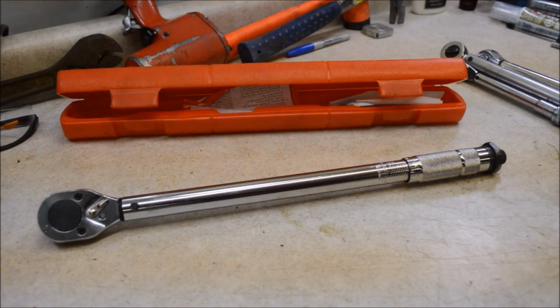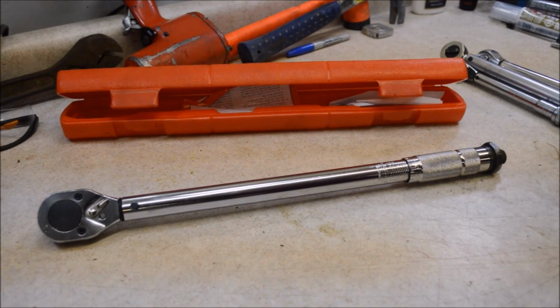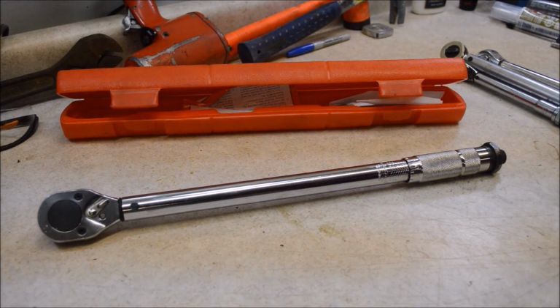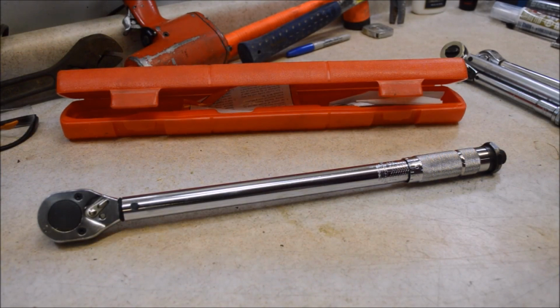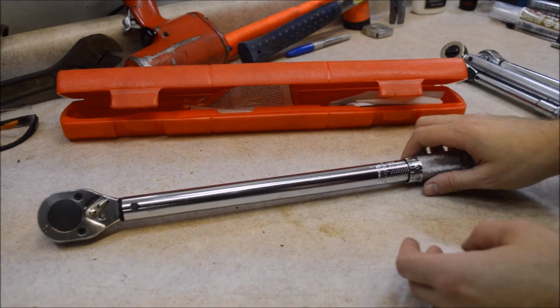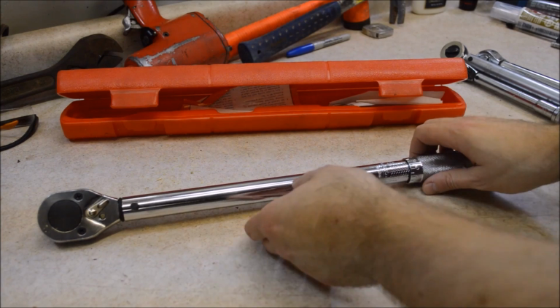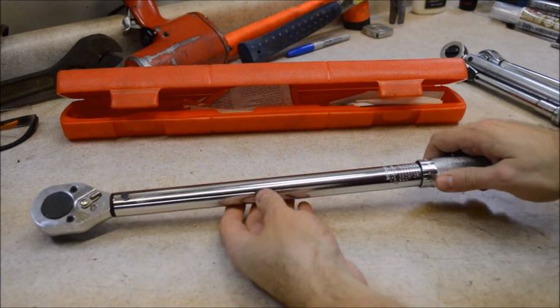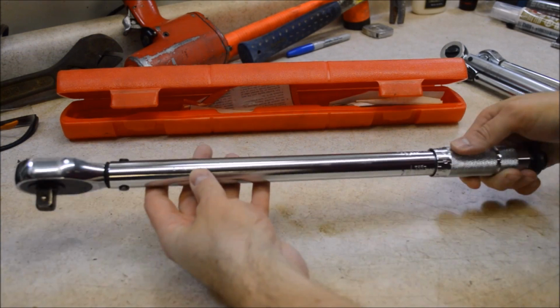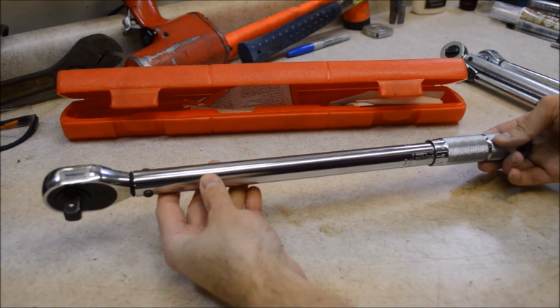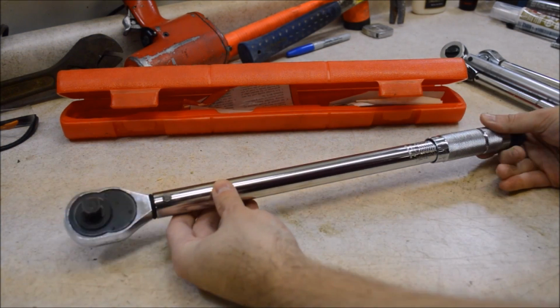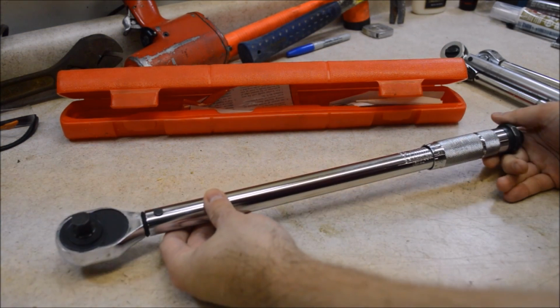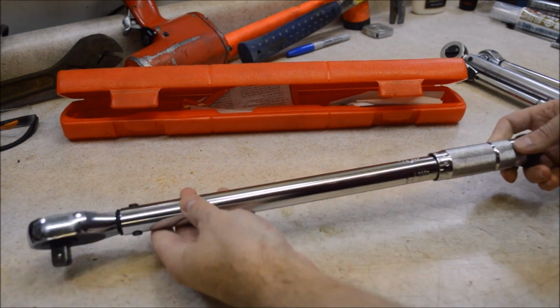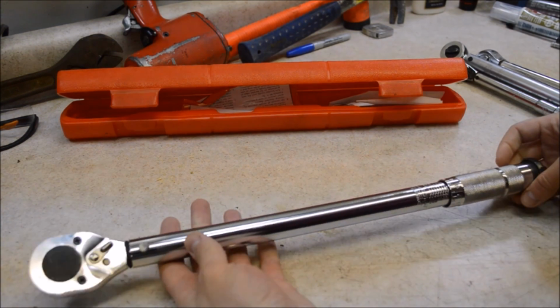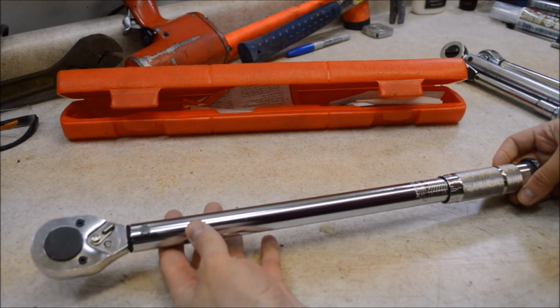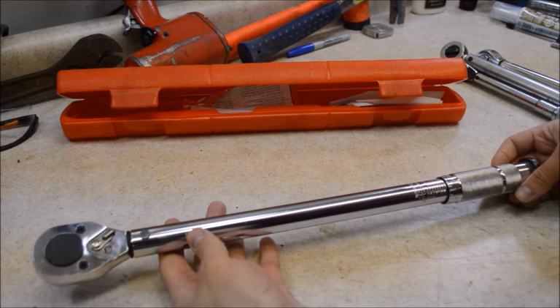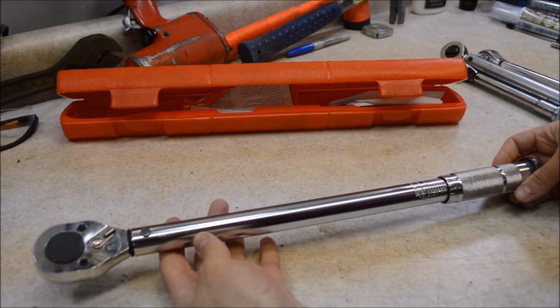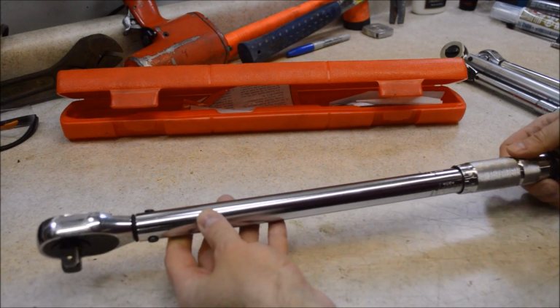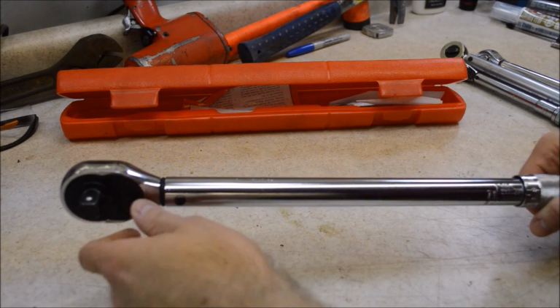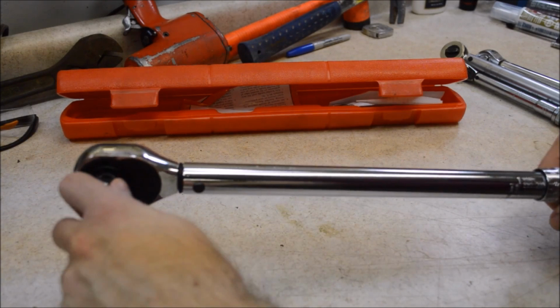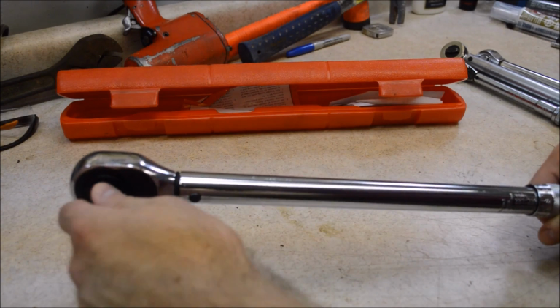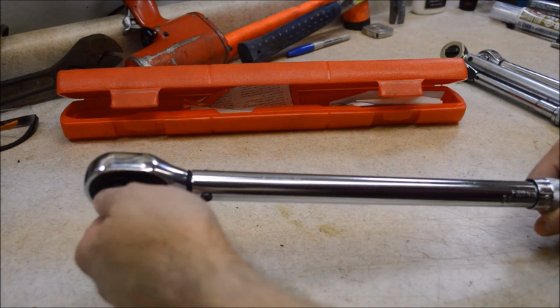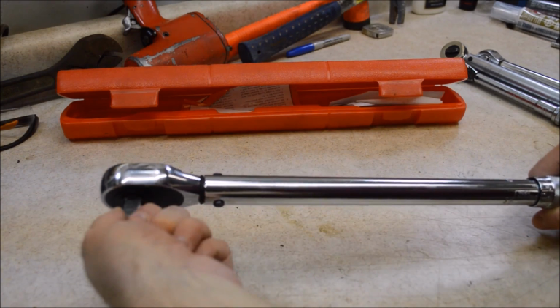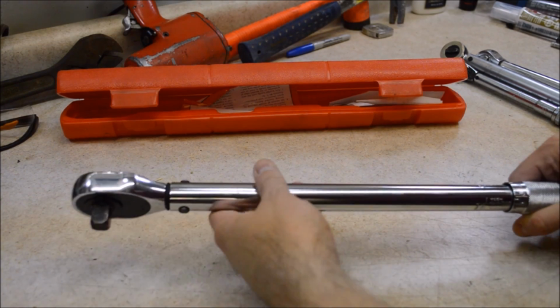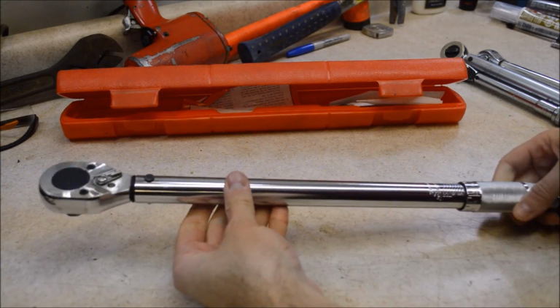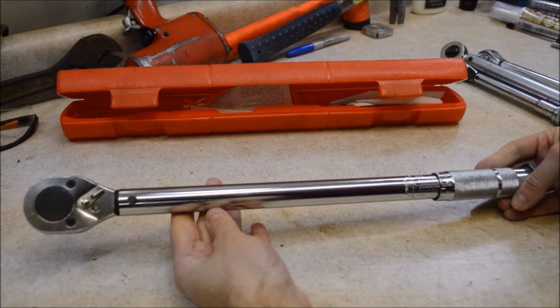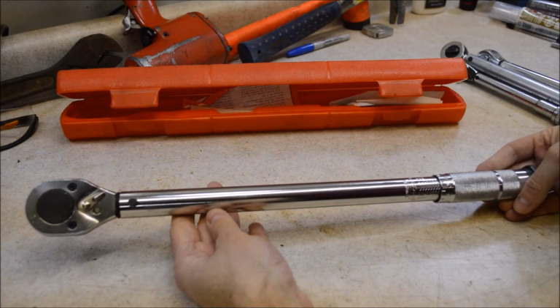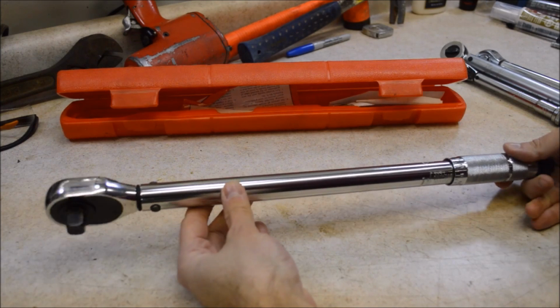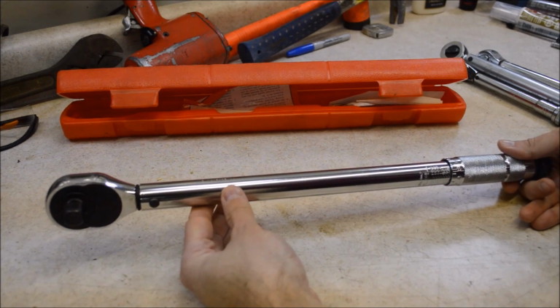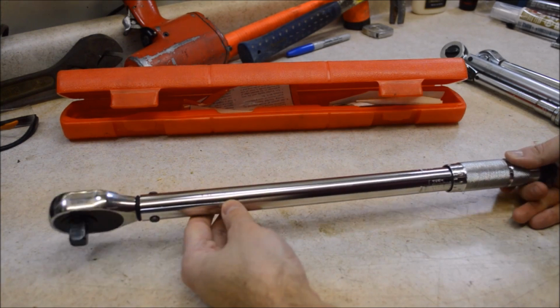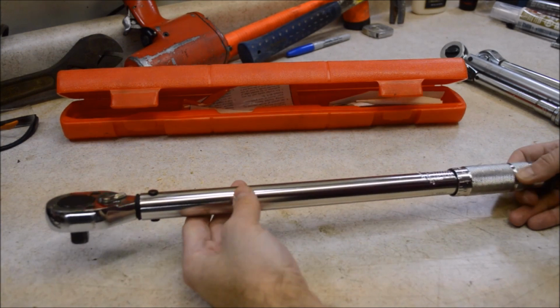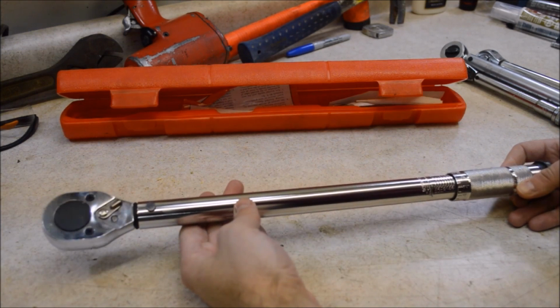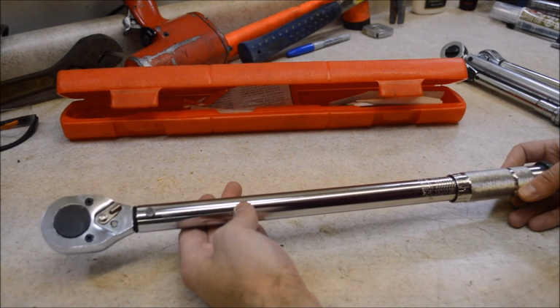So what are some of the things that are good about a torque wrench like this? It's a pretty basic torque wrench, but it's obviously affordable and it really does work well and is pretty accurate, as I'll show you soon.